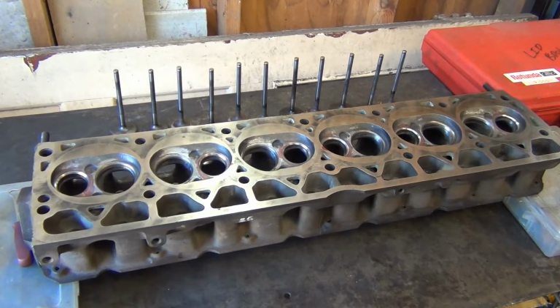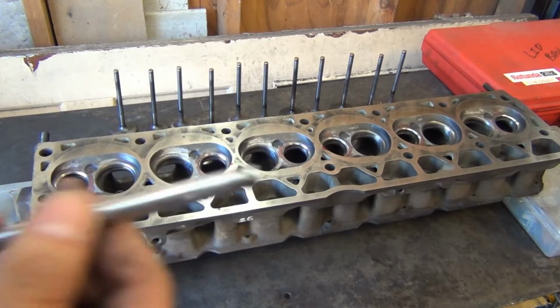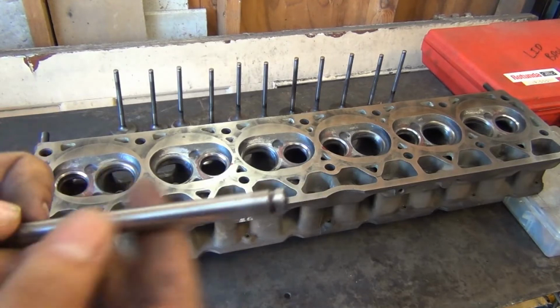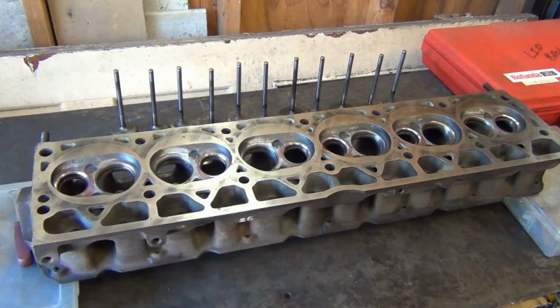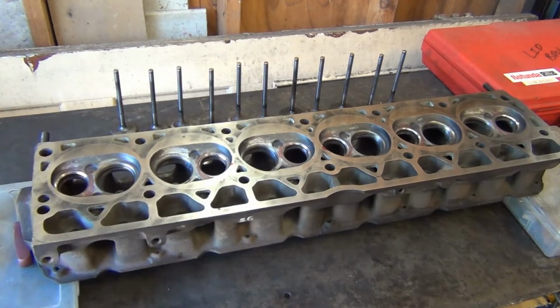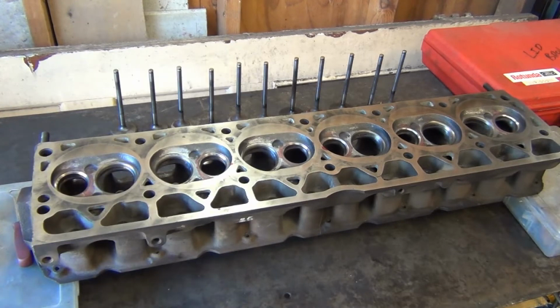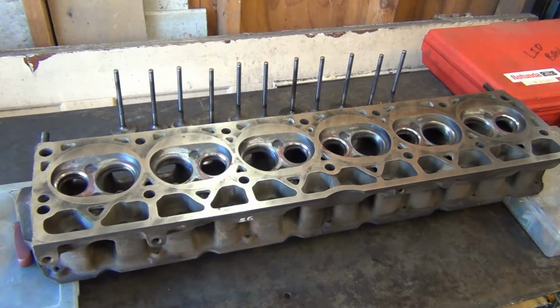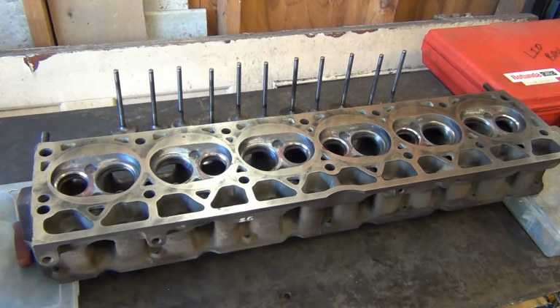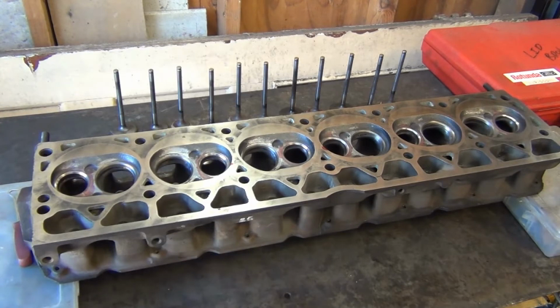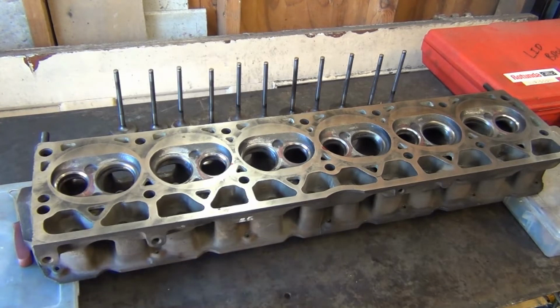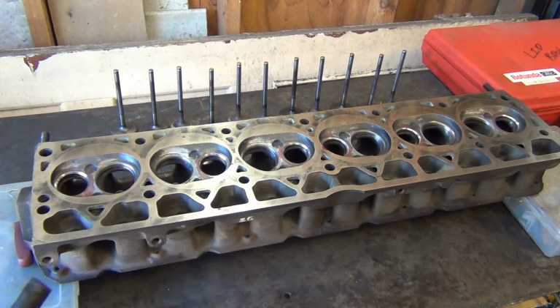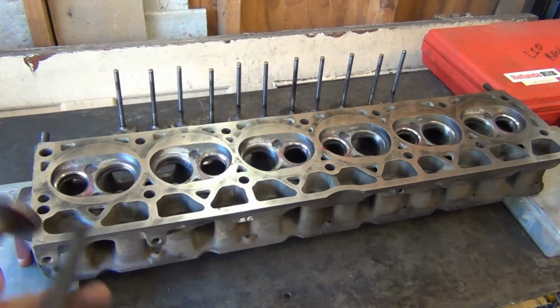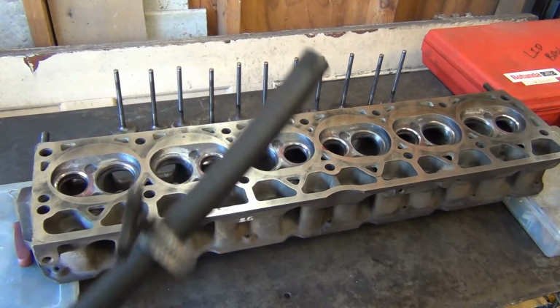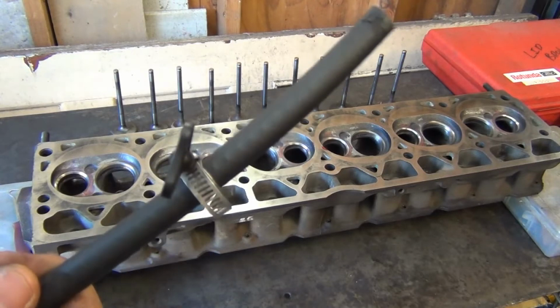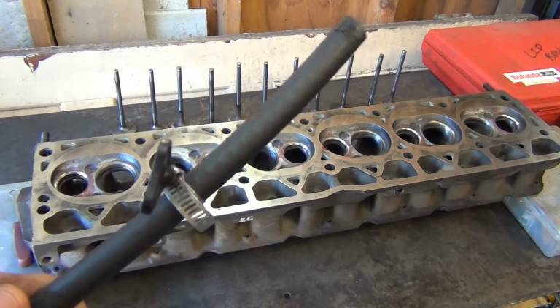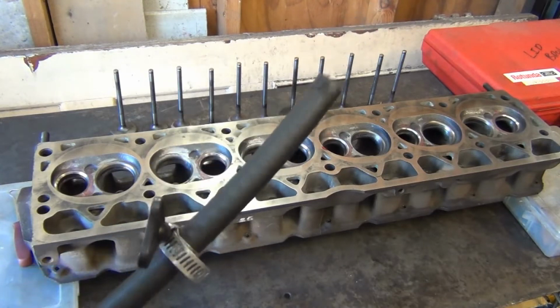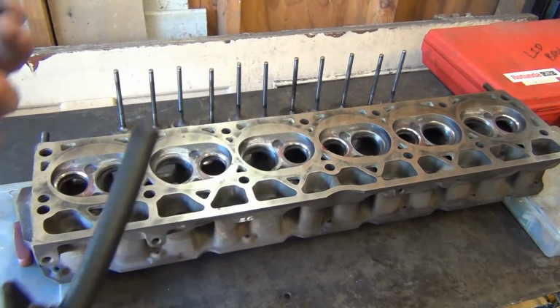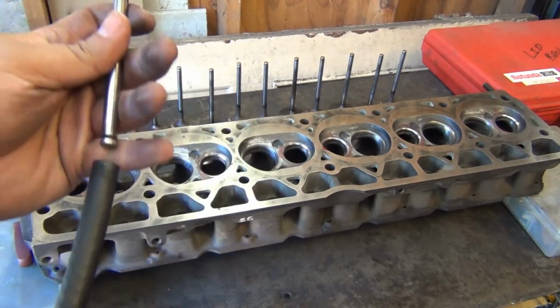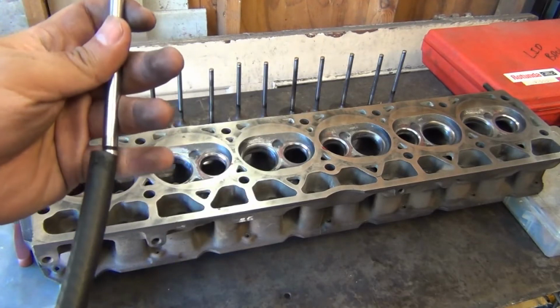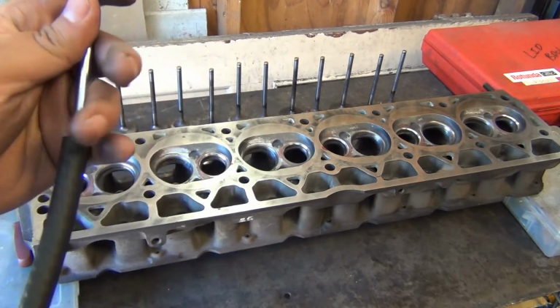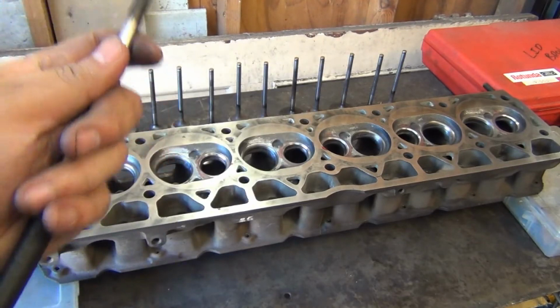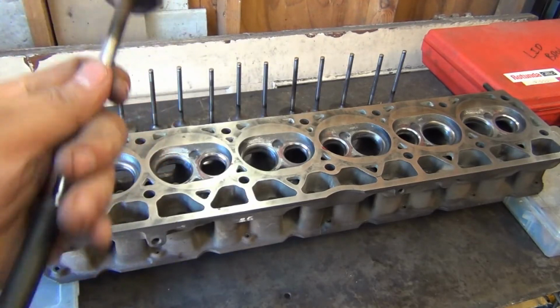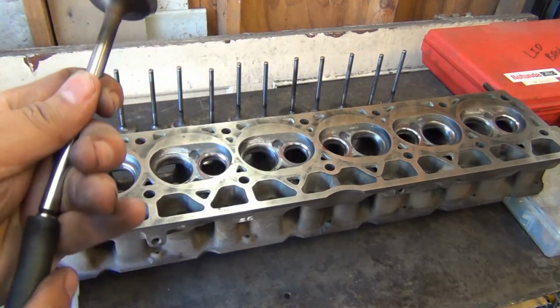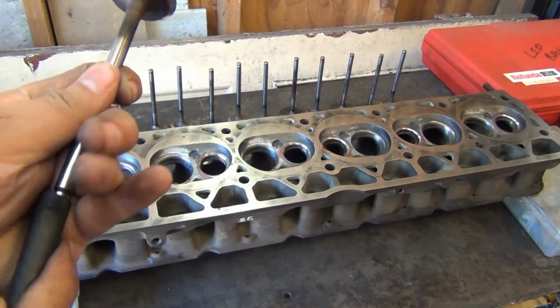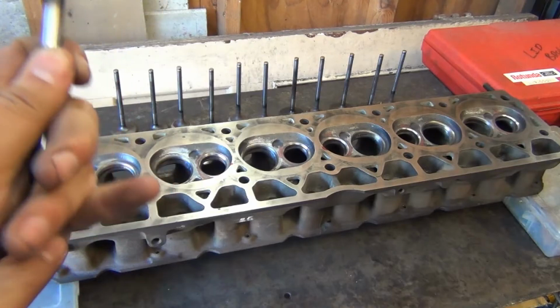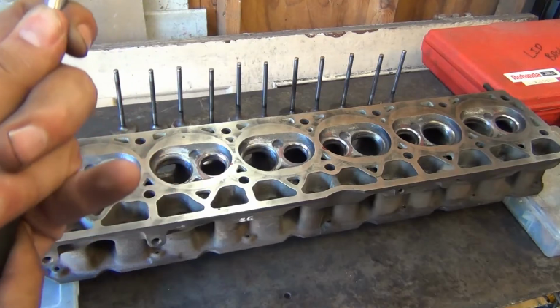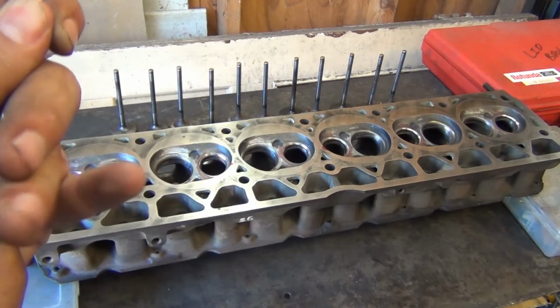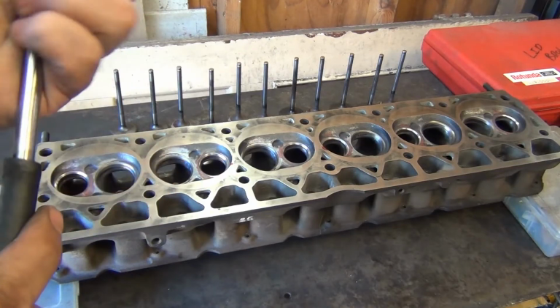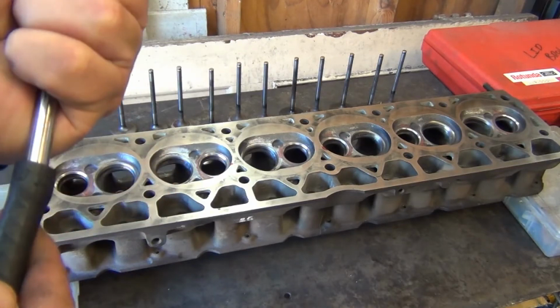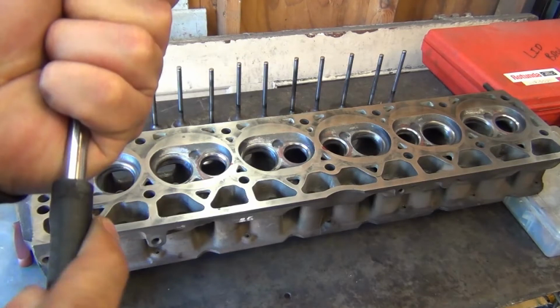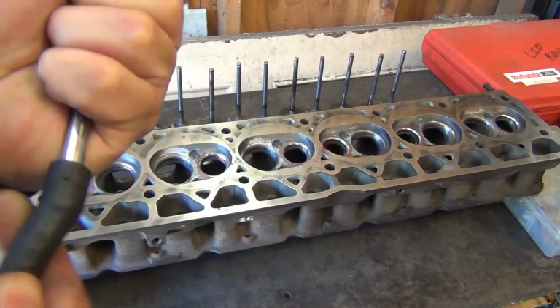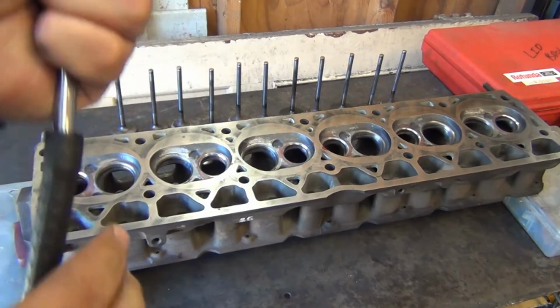What I use instead is the same valve grinding compound on the valve itself. You add a little bit of oil and then stick it in. From the other end I use a length of hose and stick it to the stem of the valve like this.